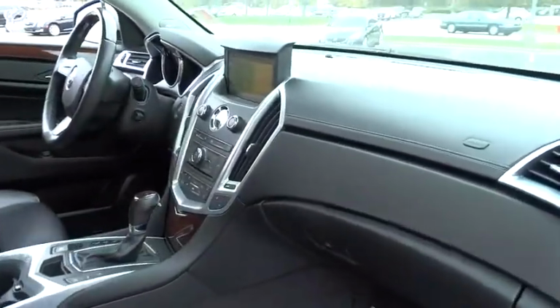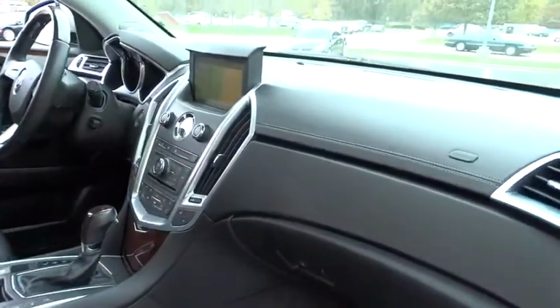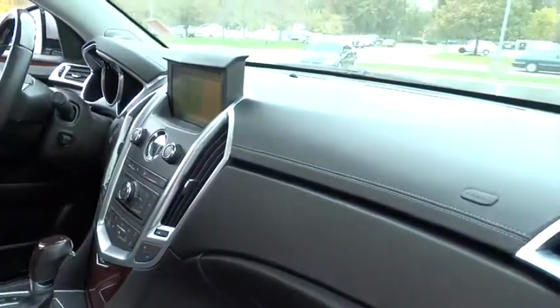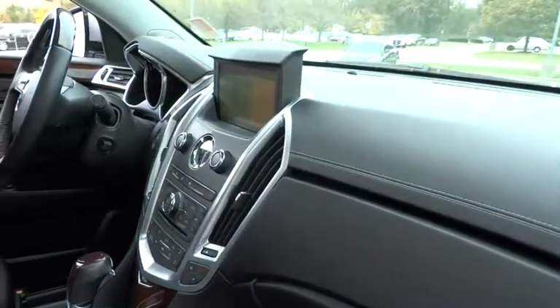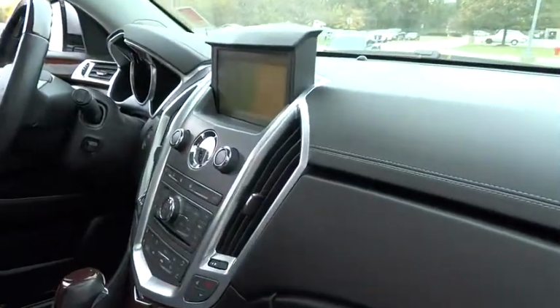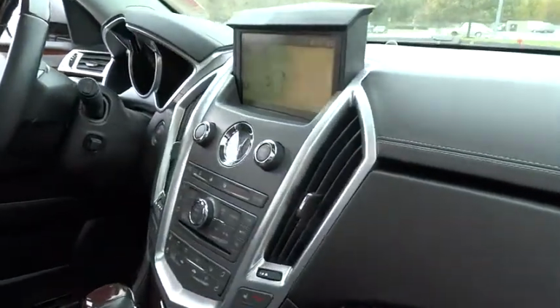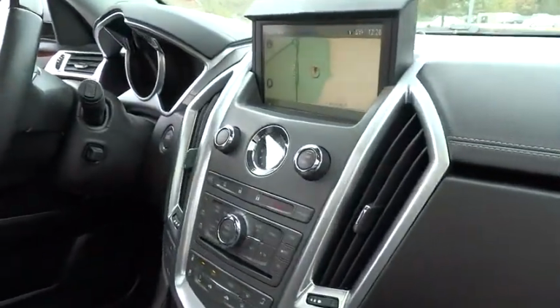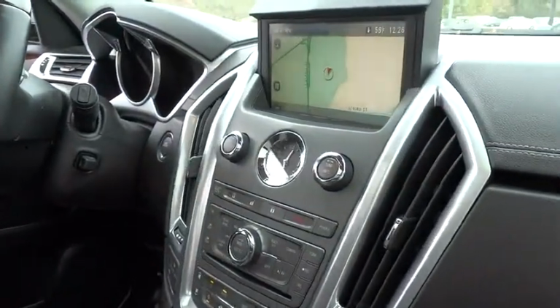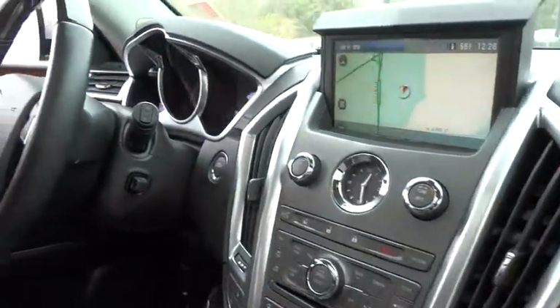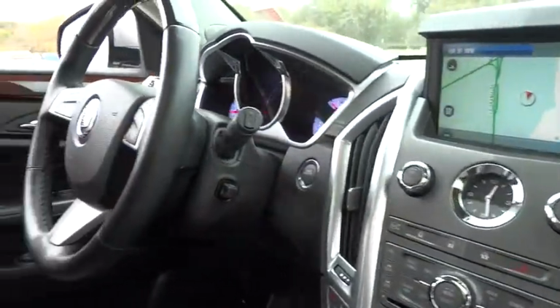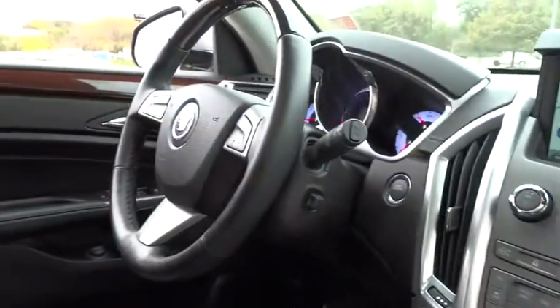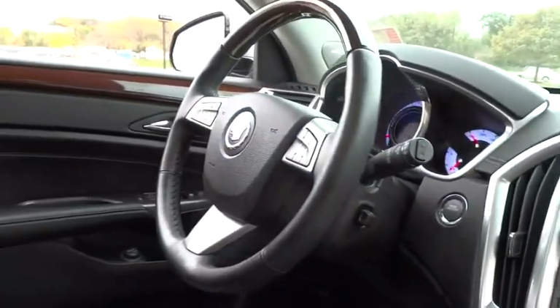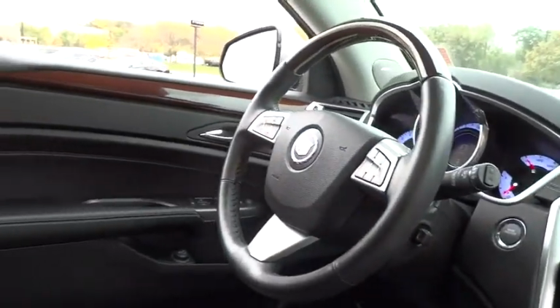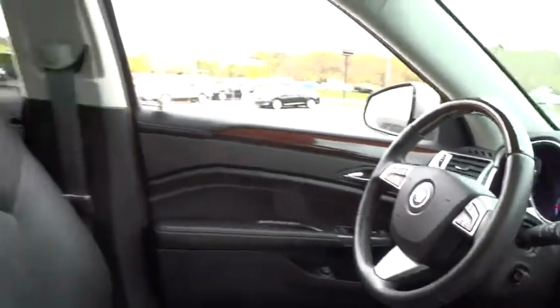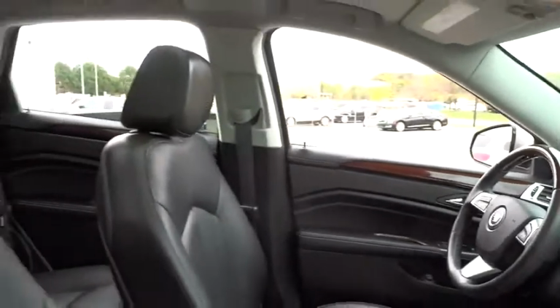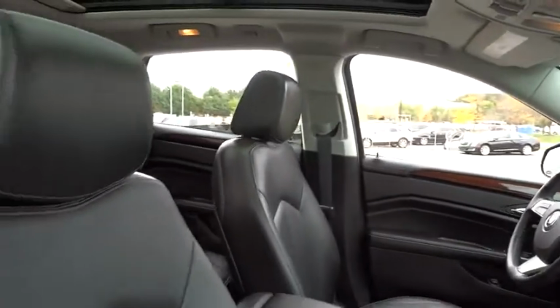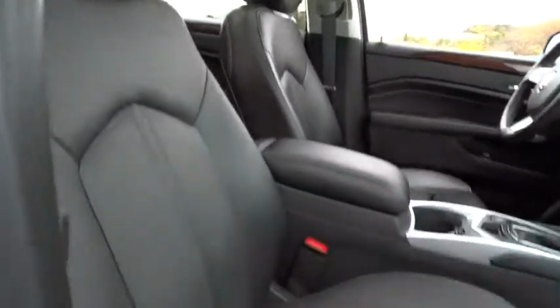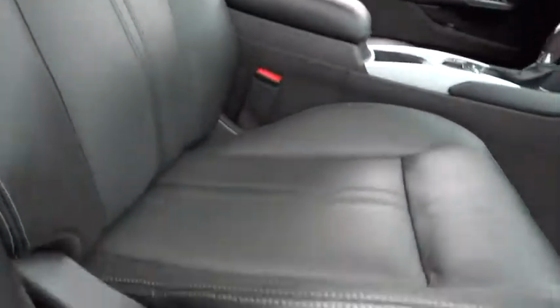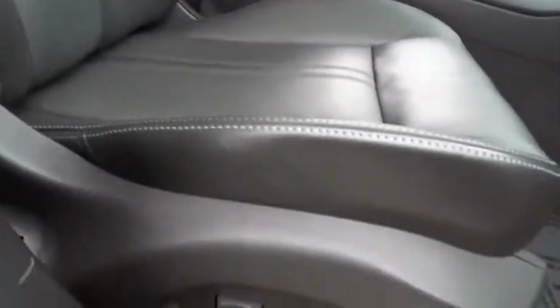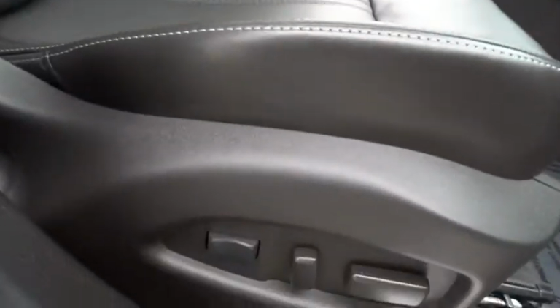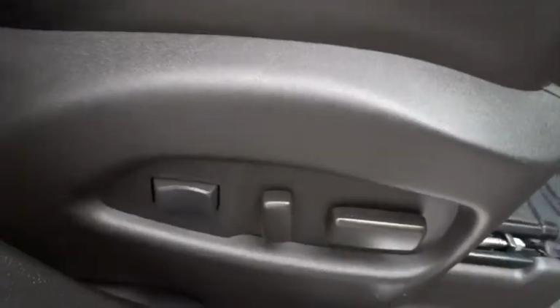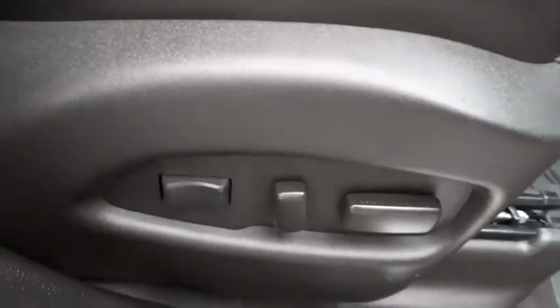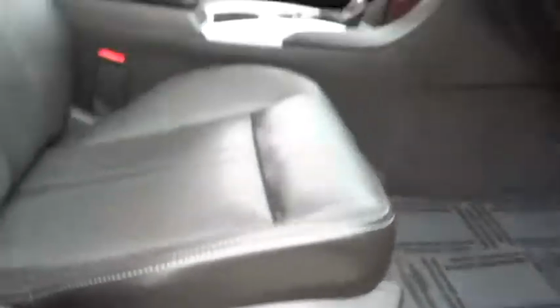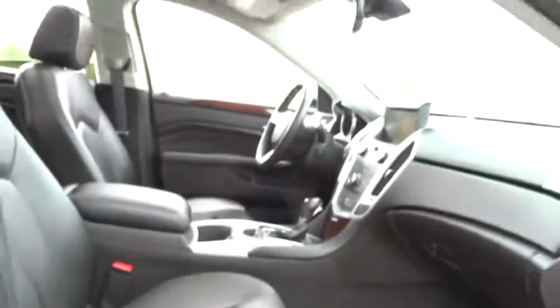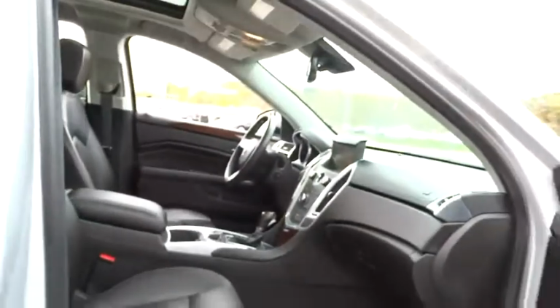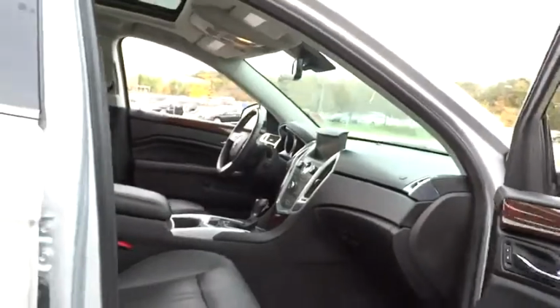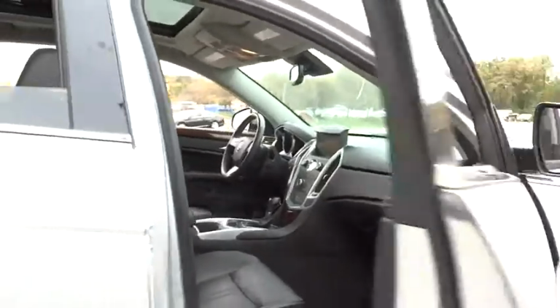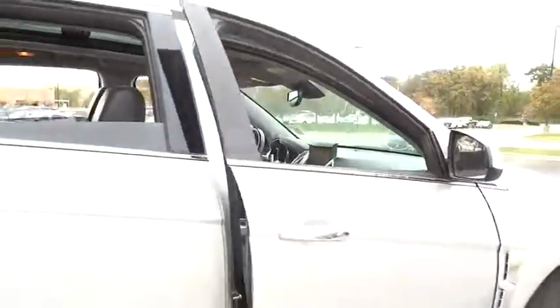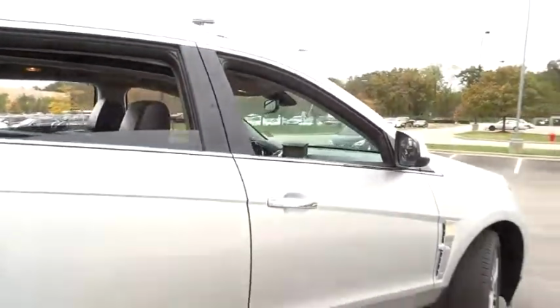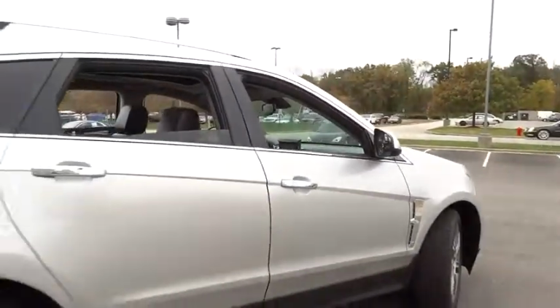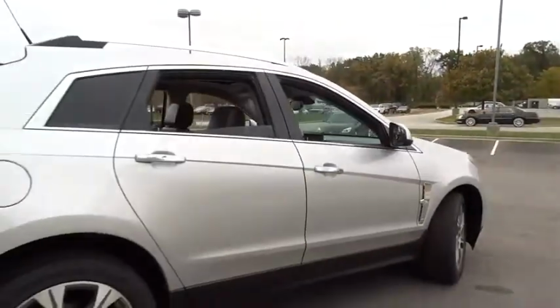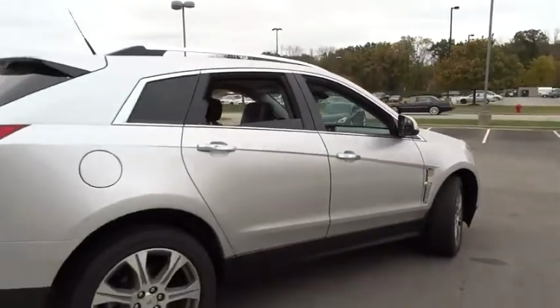Luxury lovers will delight in the new stylish handcrafted cabin. And for technology lovers, the list of high-tech features is just too long to list. This vehicle has less than 35,000 miles. Here are some of this vehicle's great options.